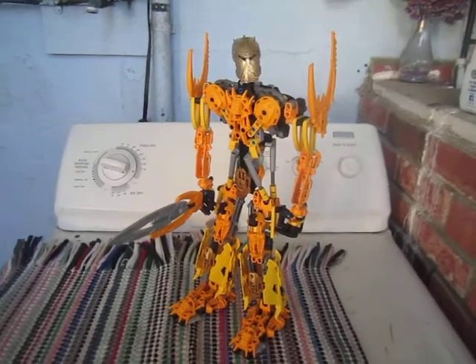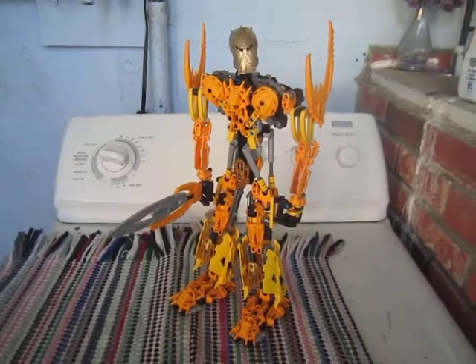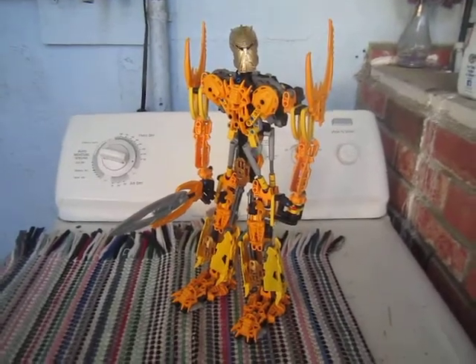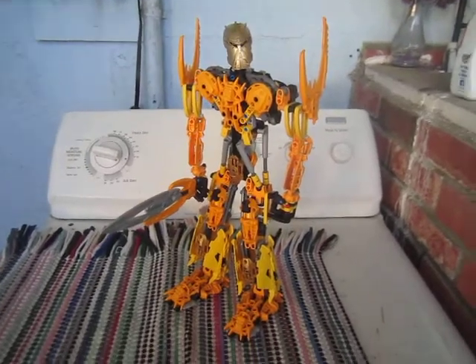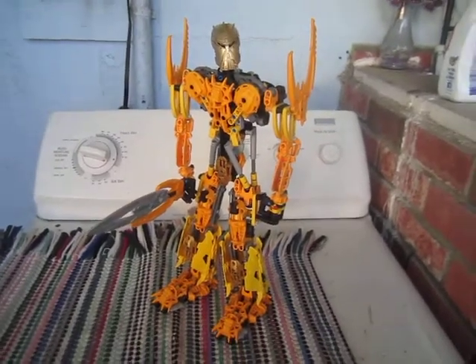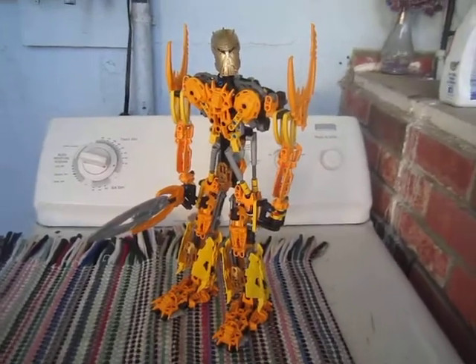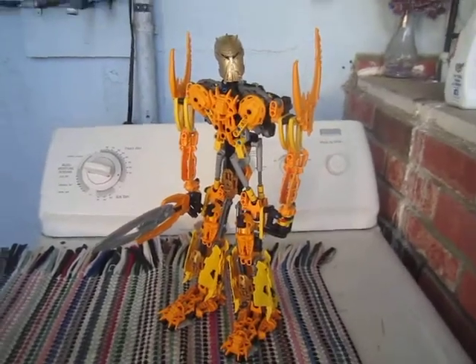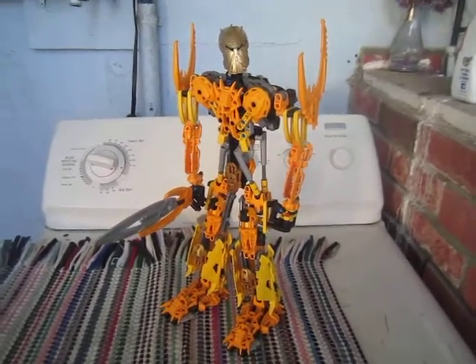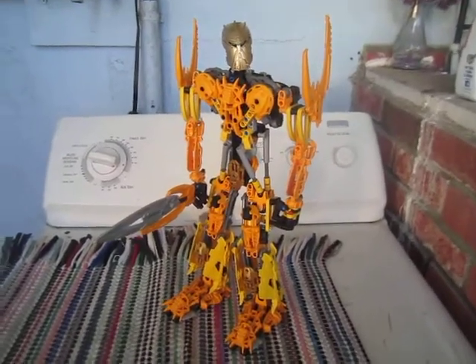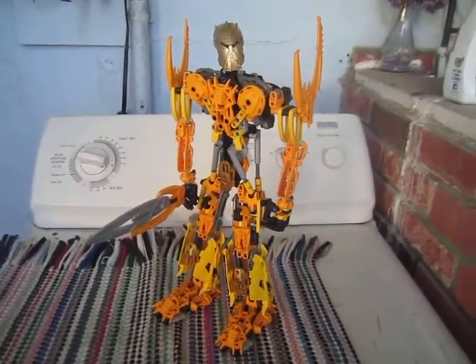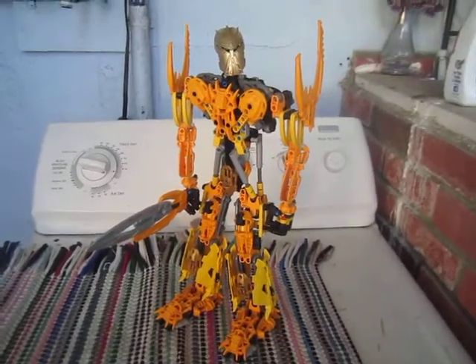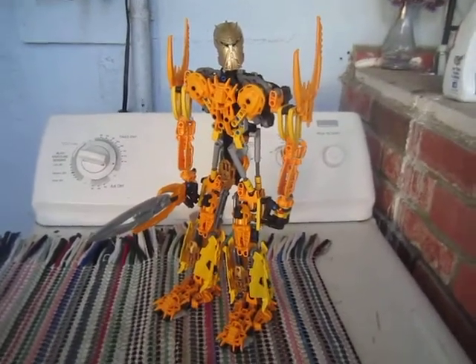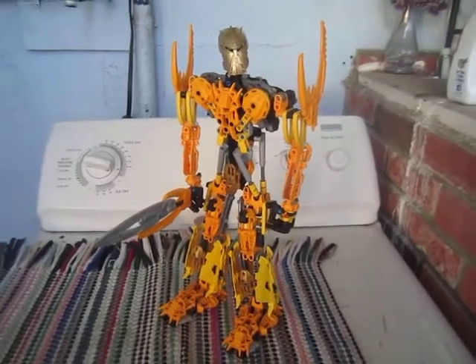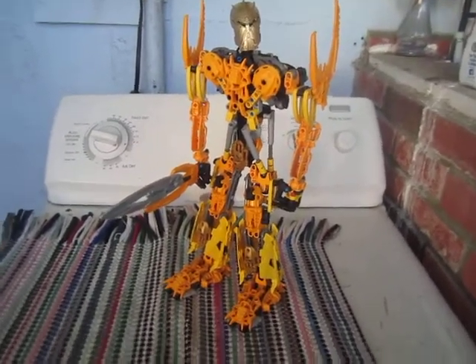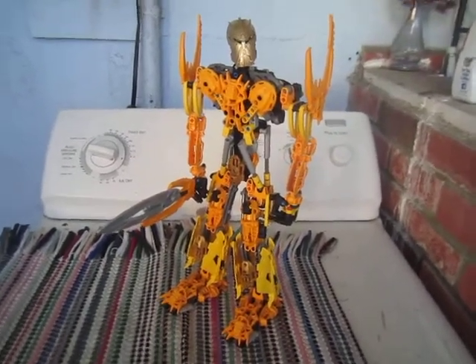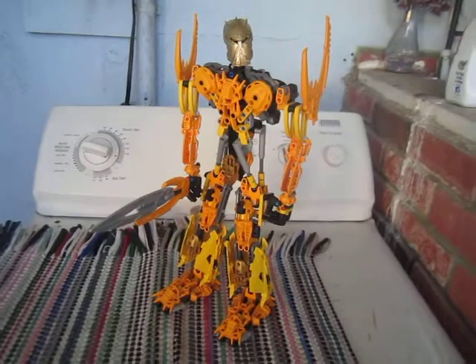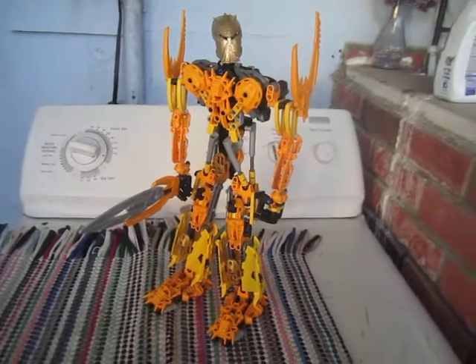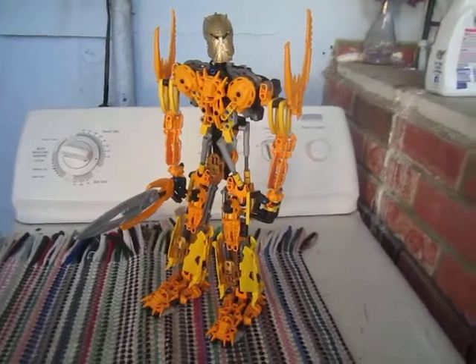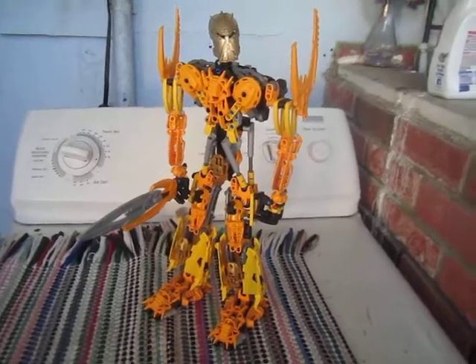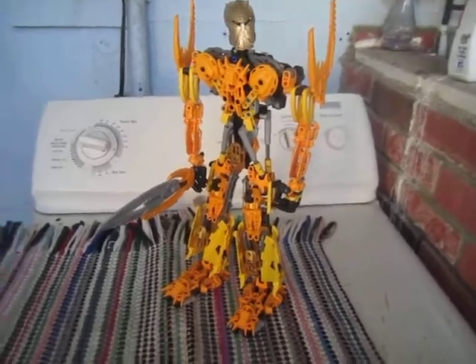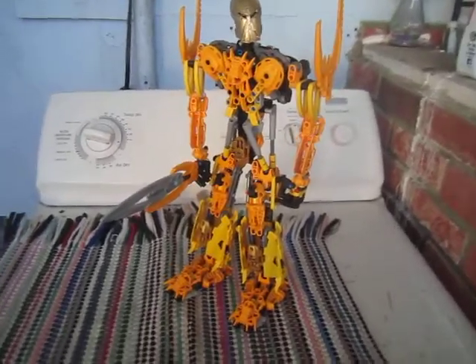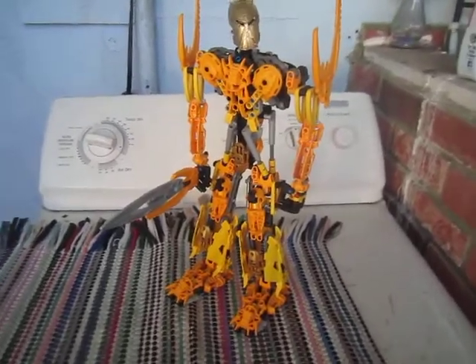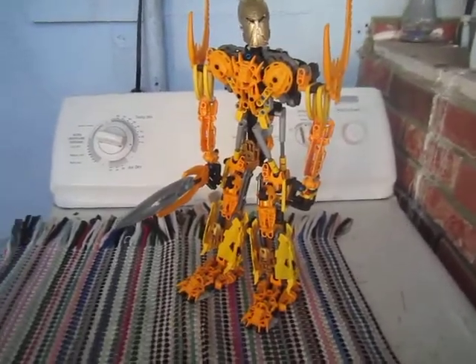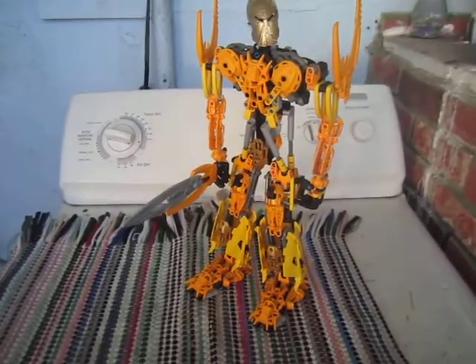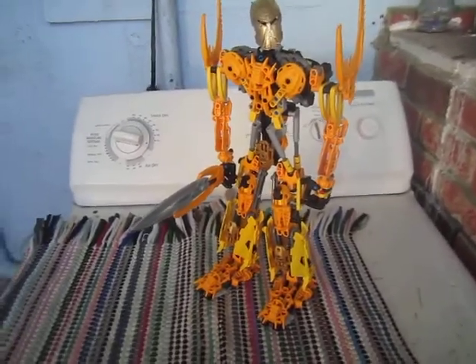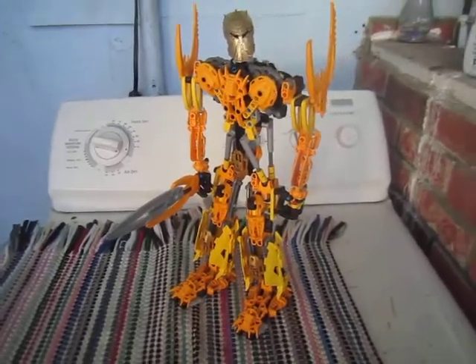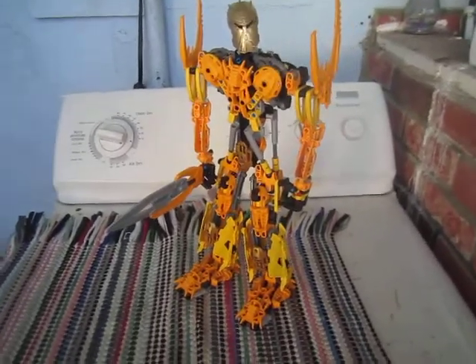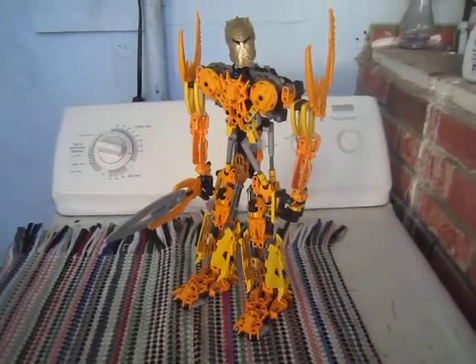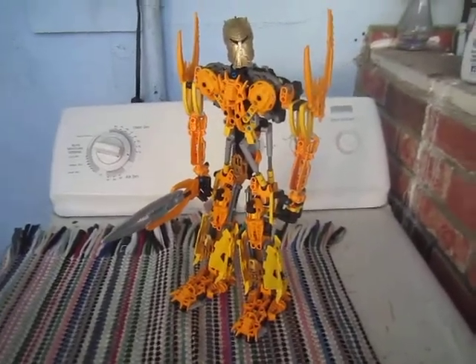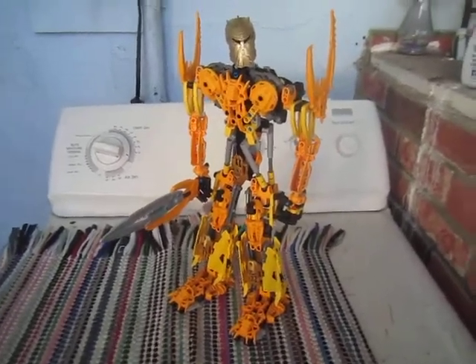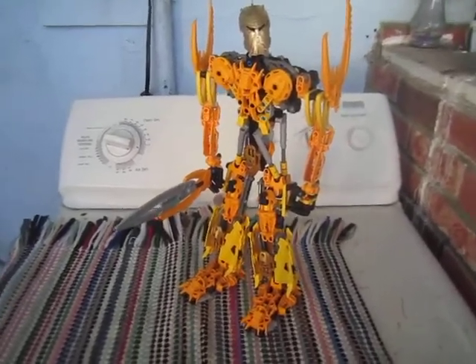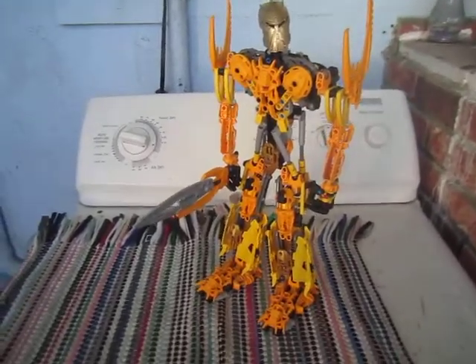Hey y'all, what's up? This is xdash2video. It's been a while since my last video. This is for all you BioTubers out there.